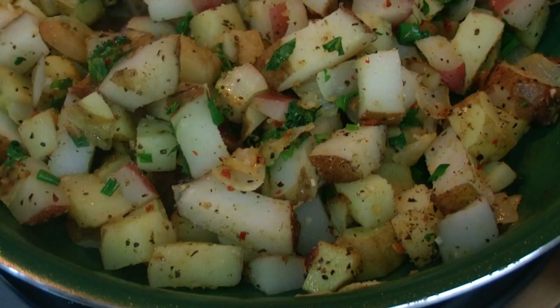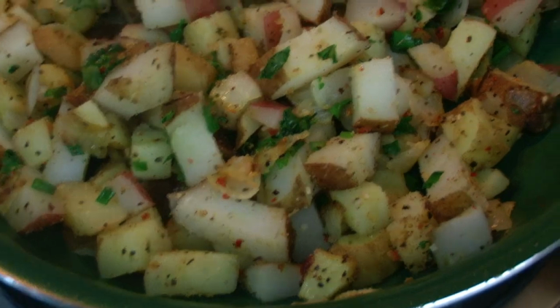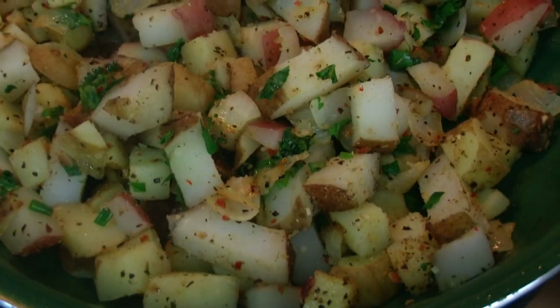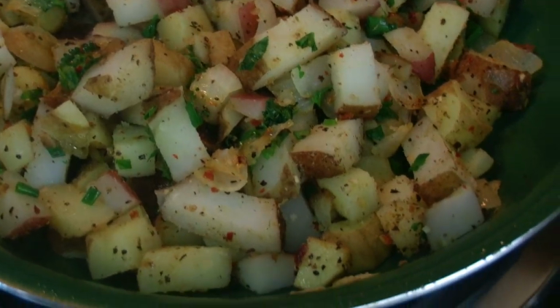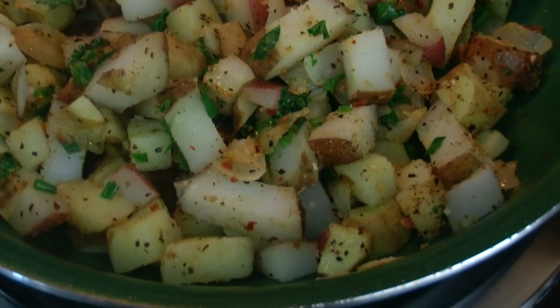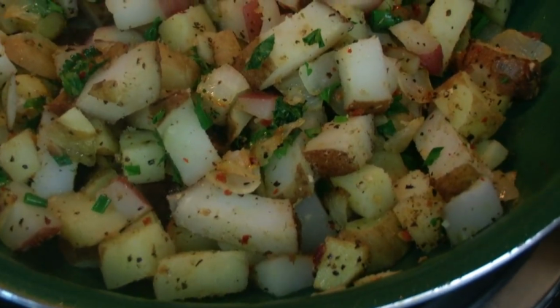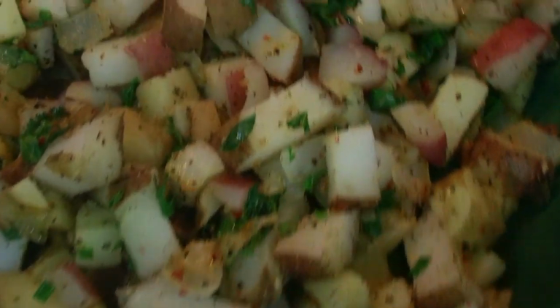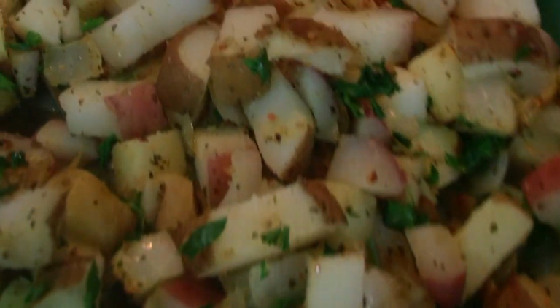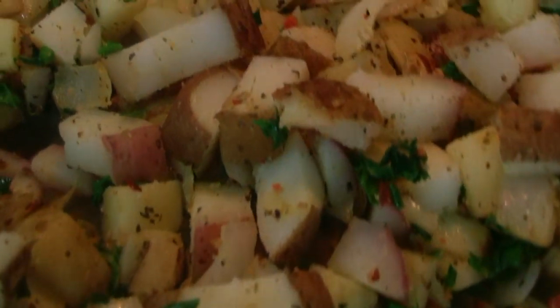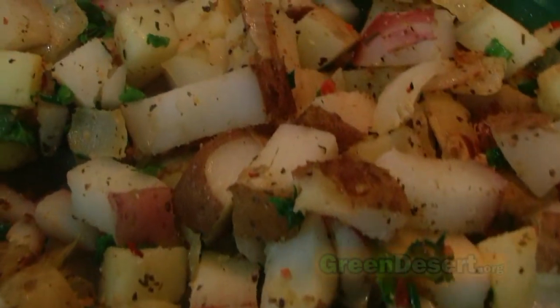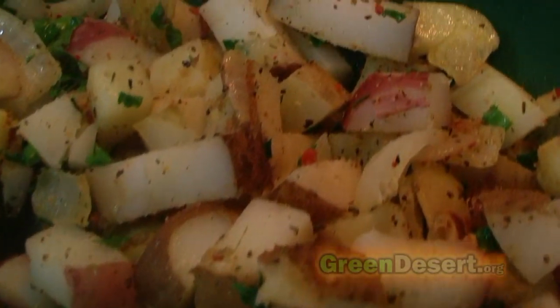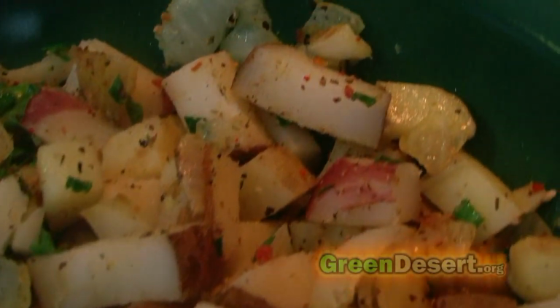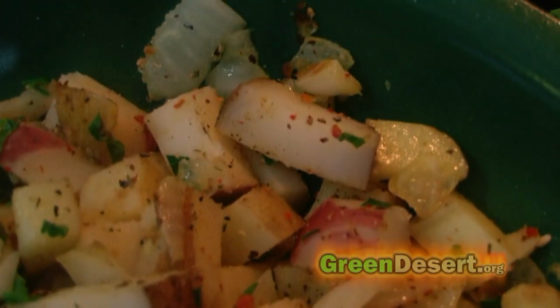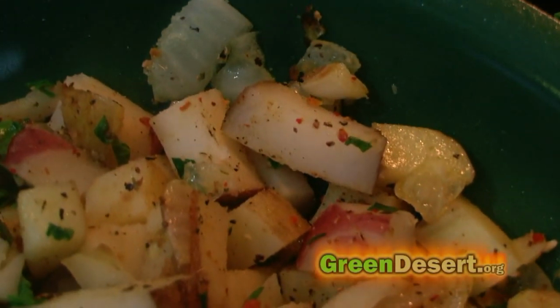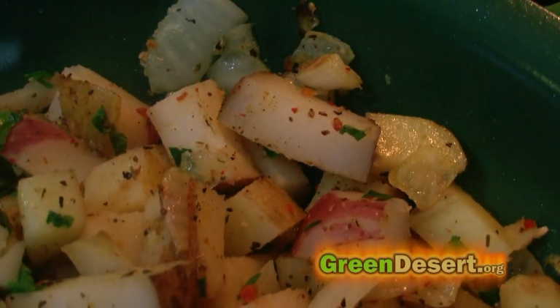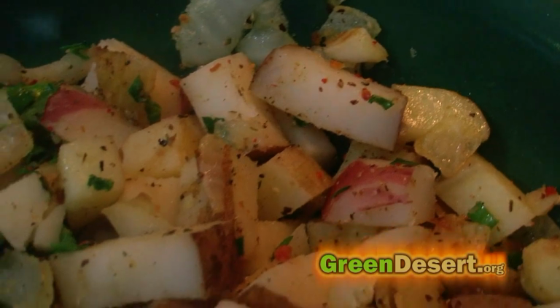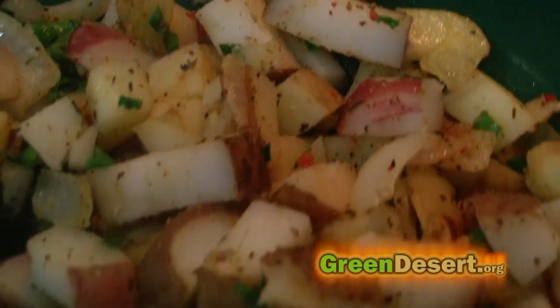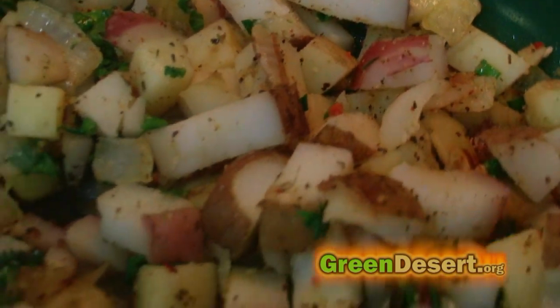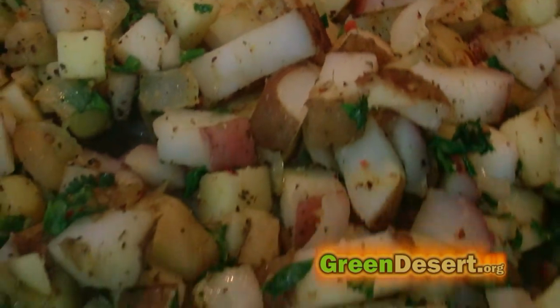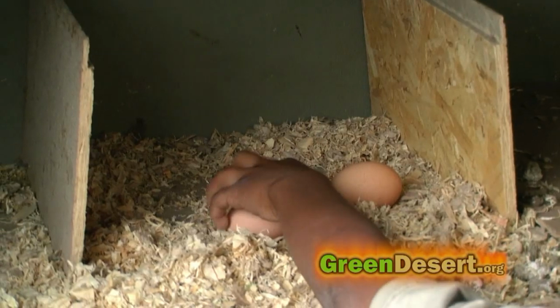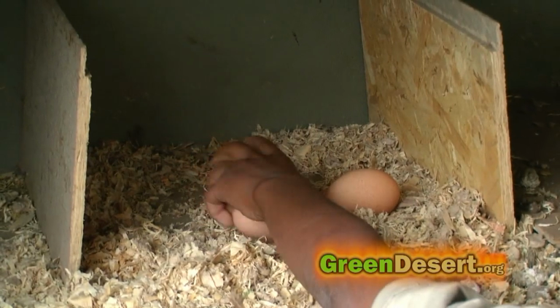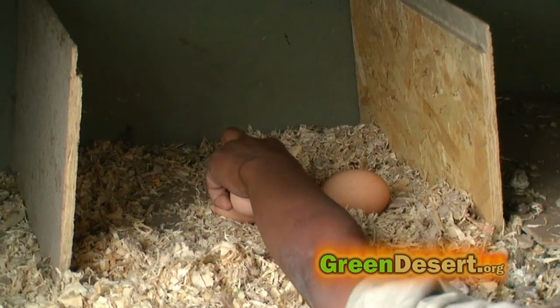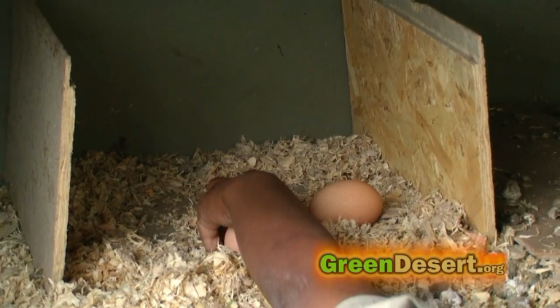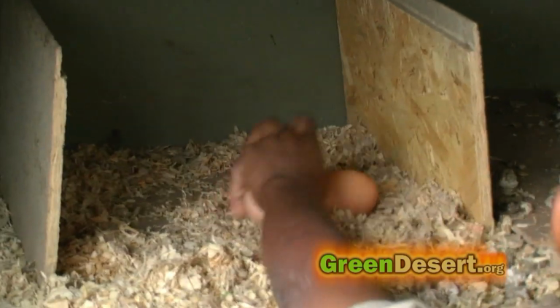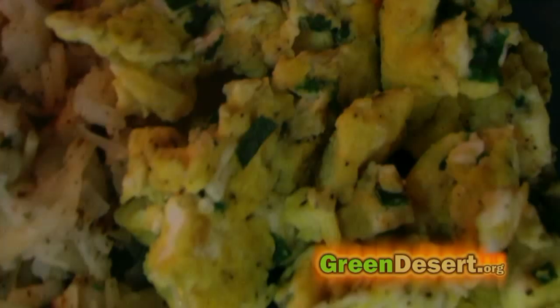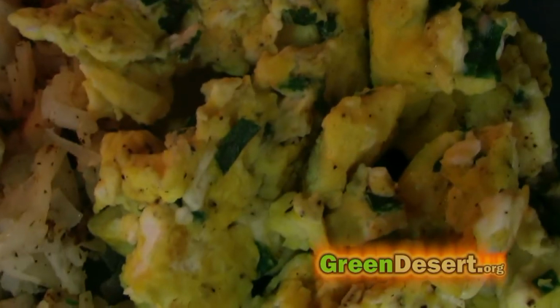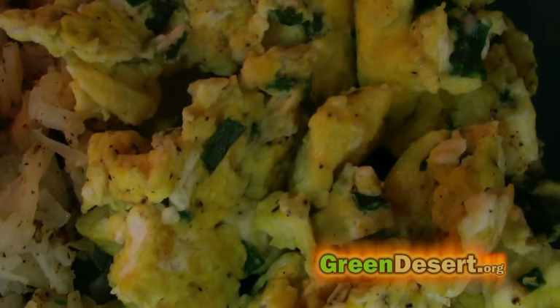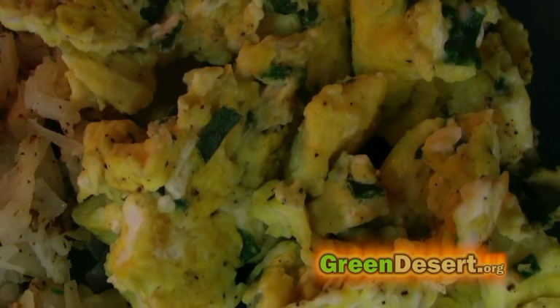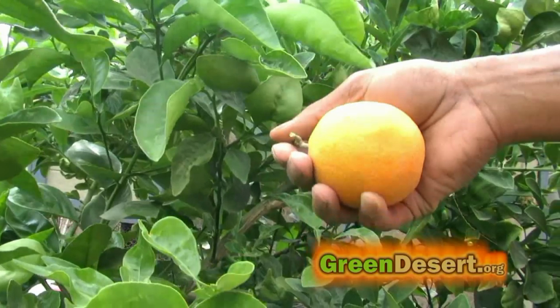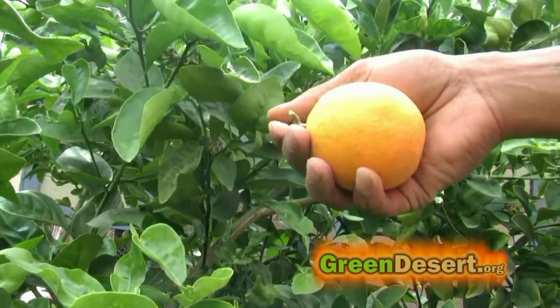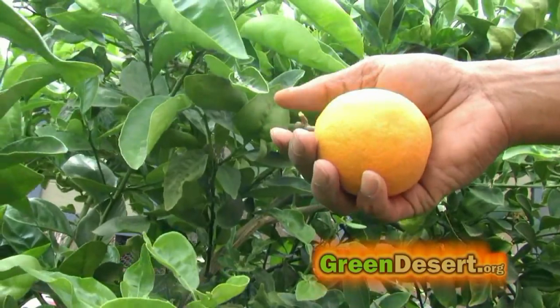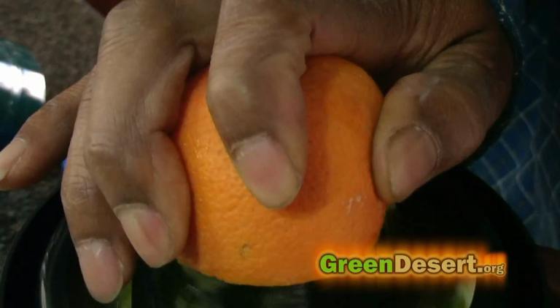Of course you can also dice the potatoes. Just add some onions and herbs, also from the garden, and it's fantastic. Complete the meal with eggs from the chickens and you have a whole feast right from your own backyard.